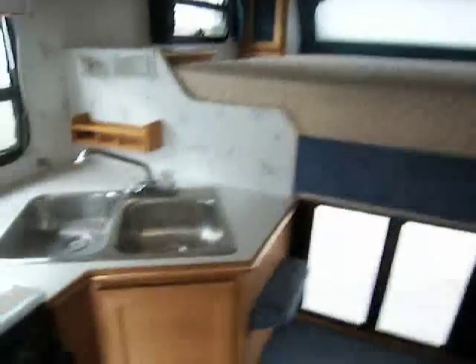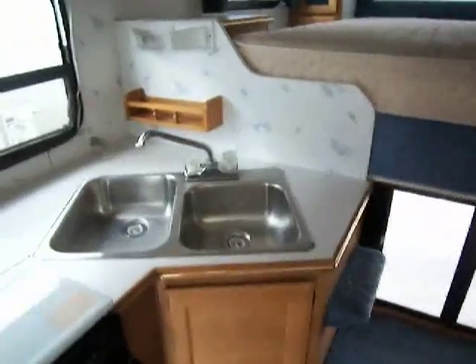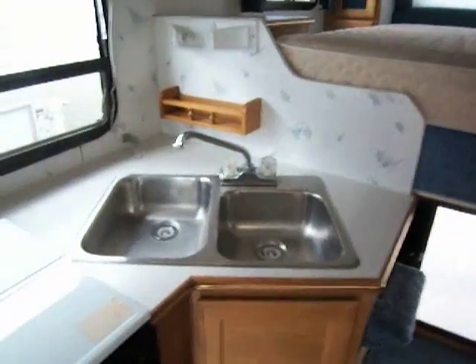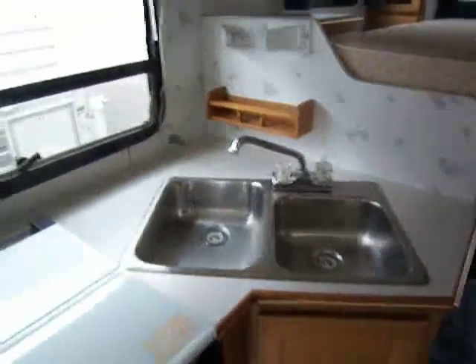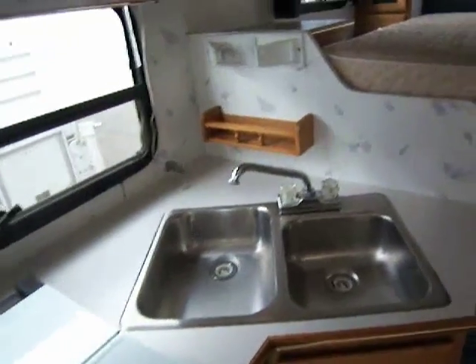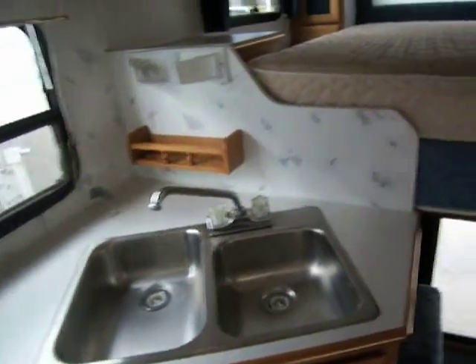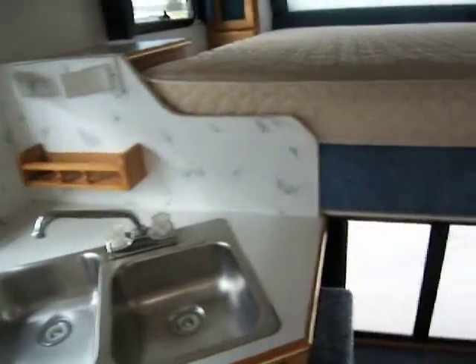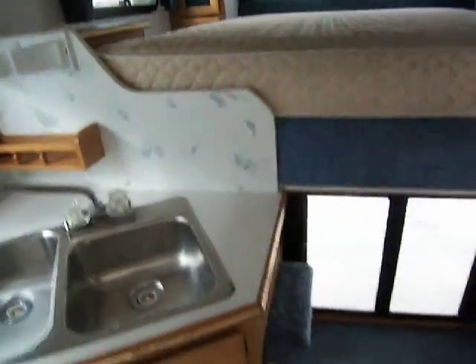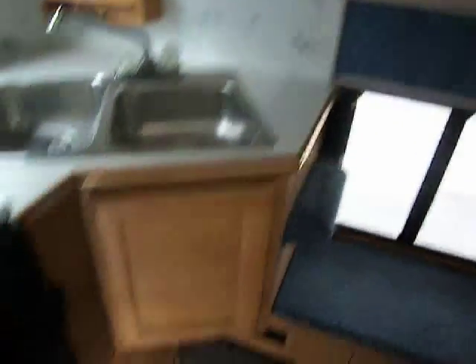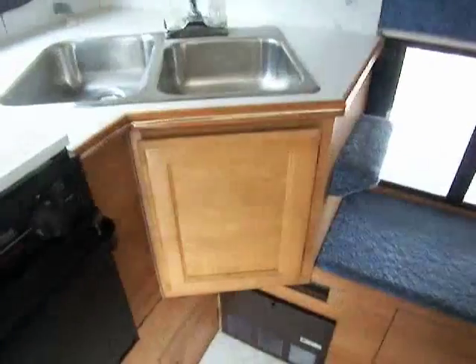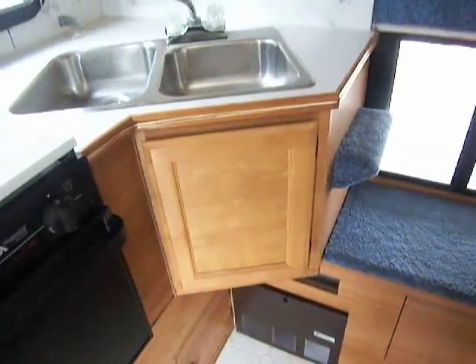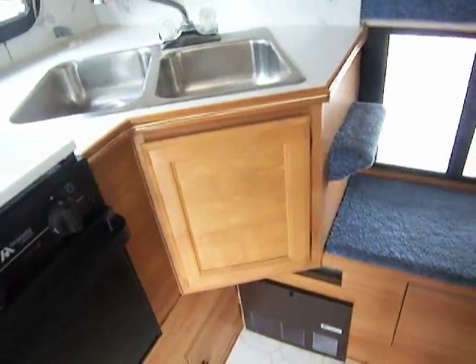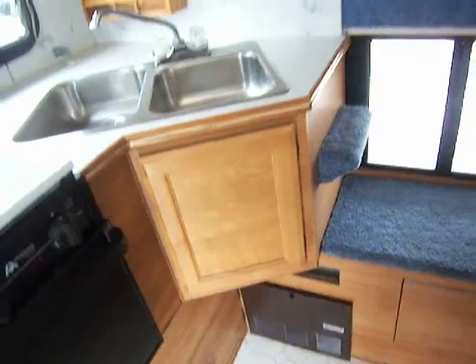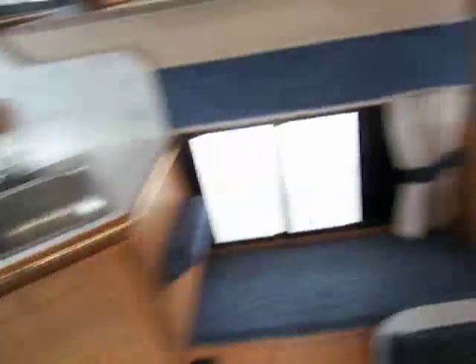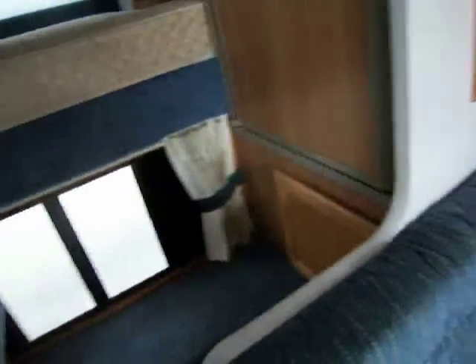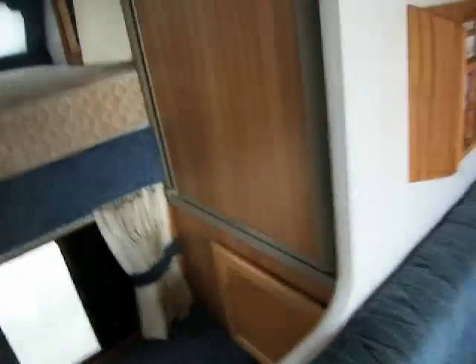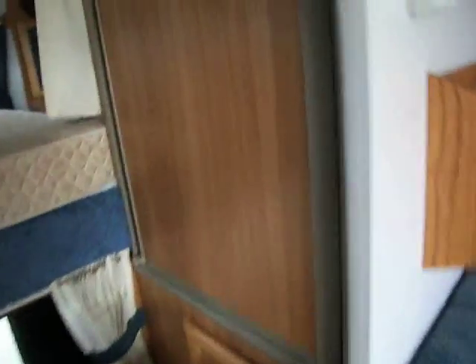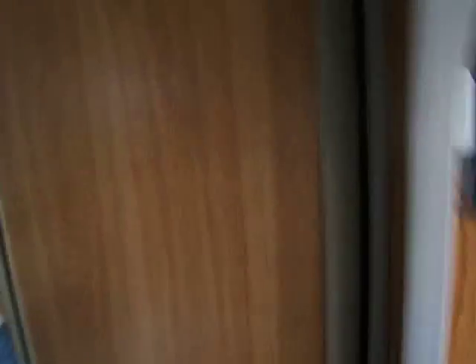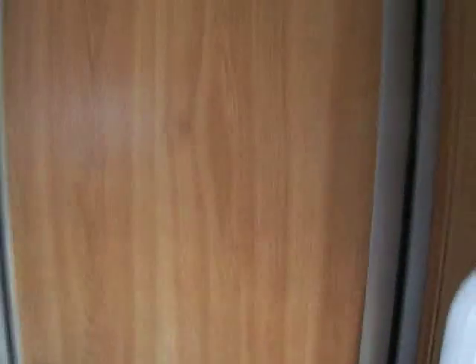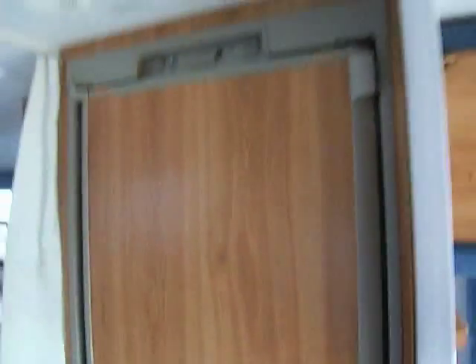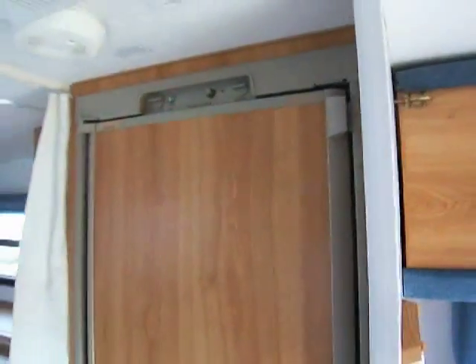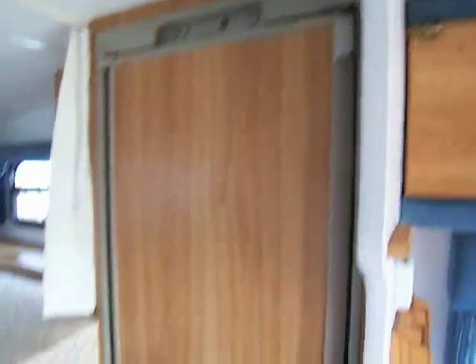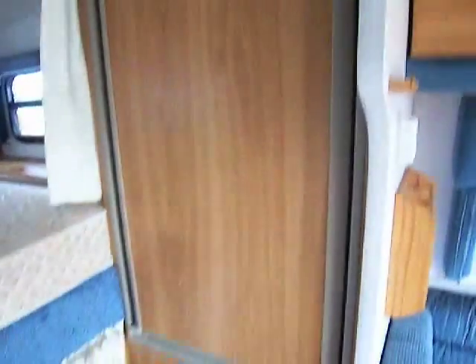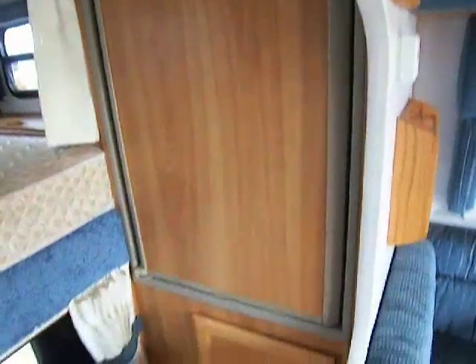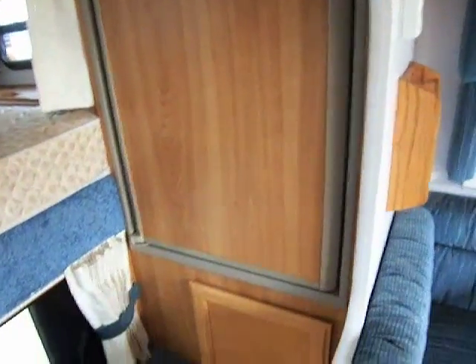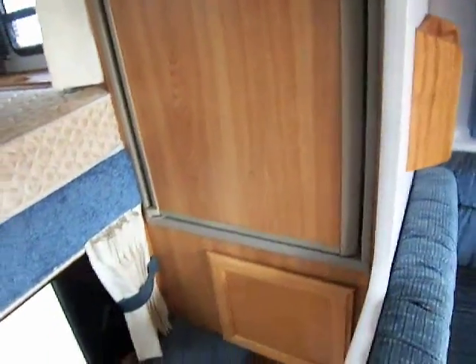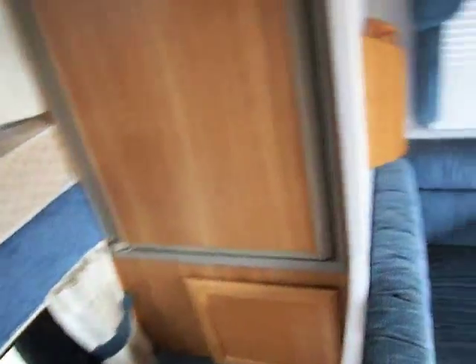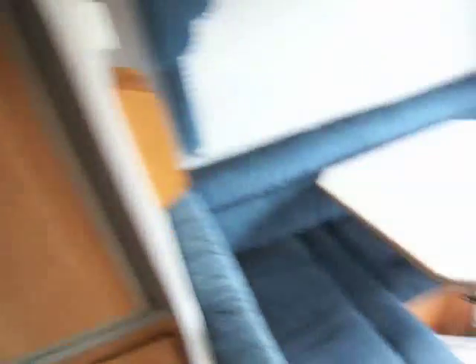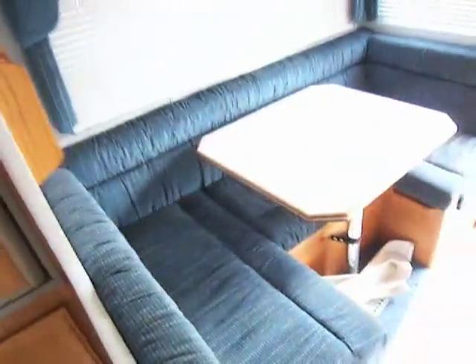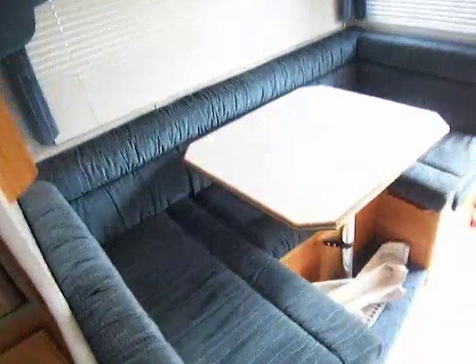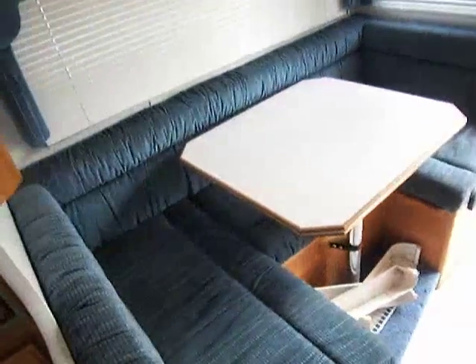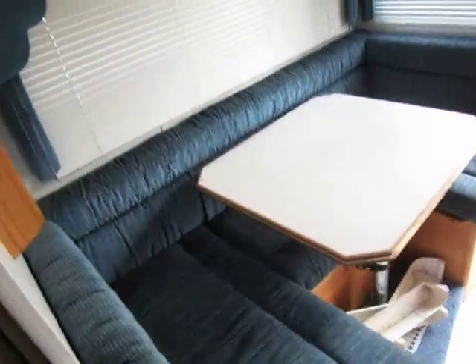With a double sink and counter space right there with some cabinet storage. Right here we have our wood-paneled refrigerator to match the unit.